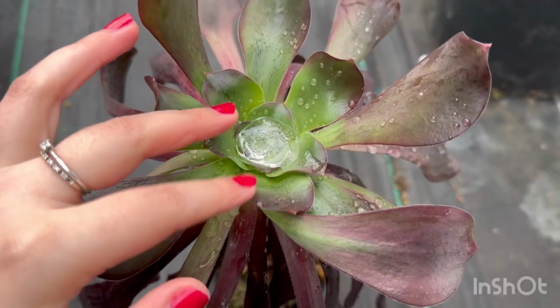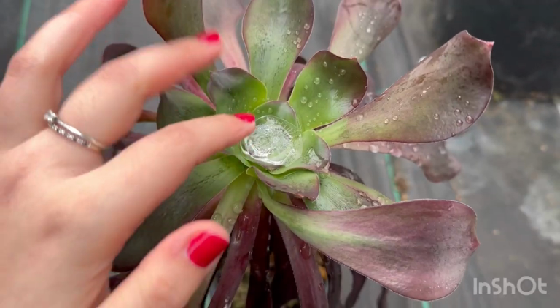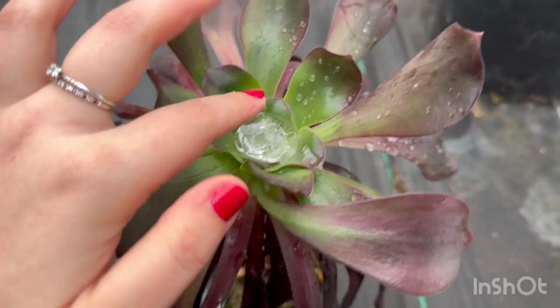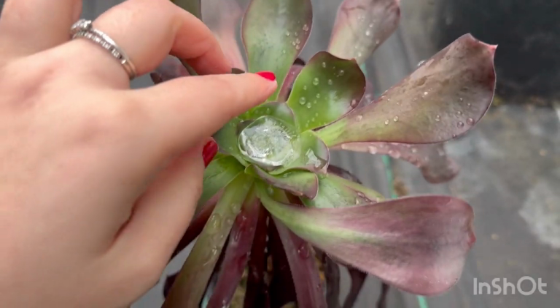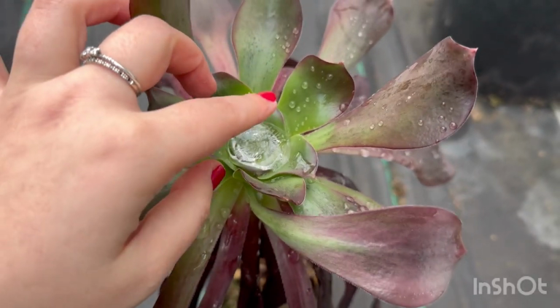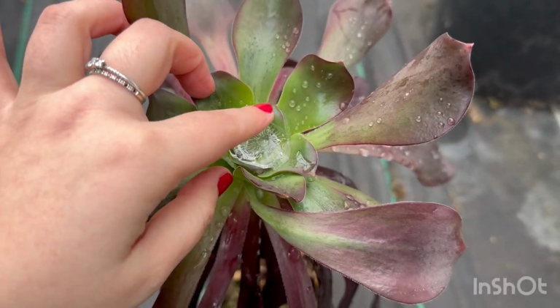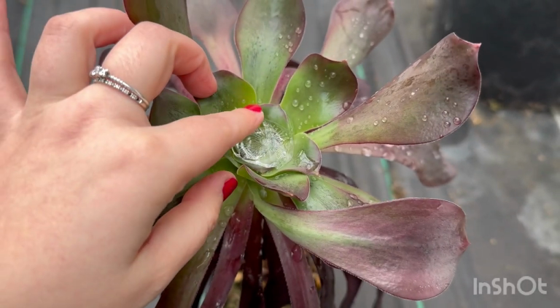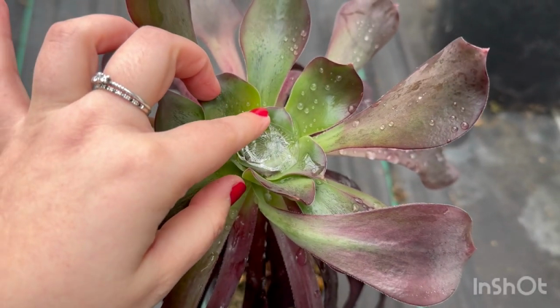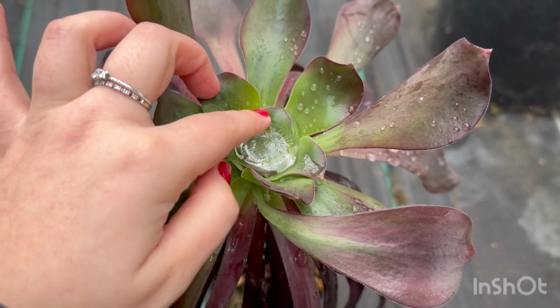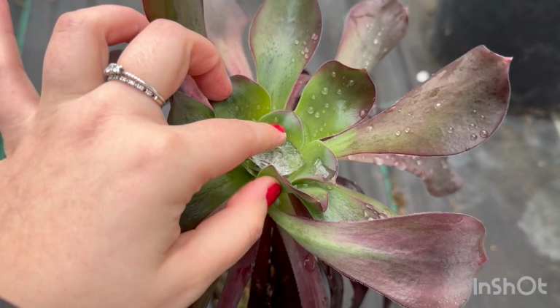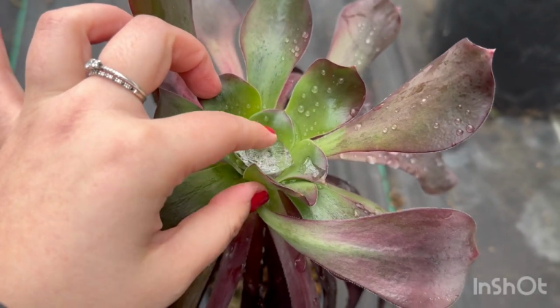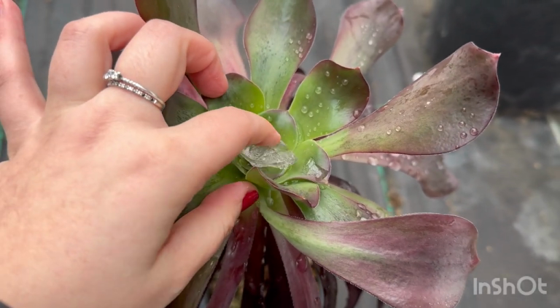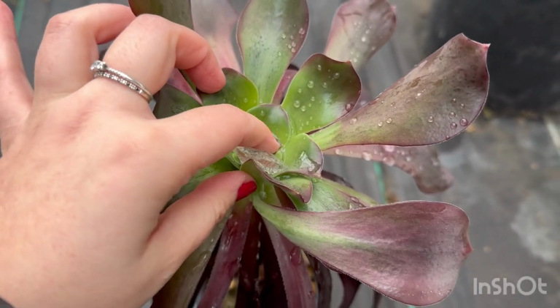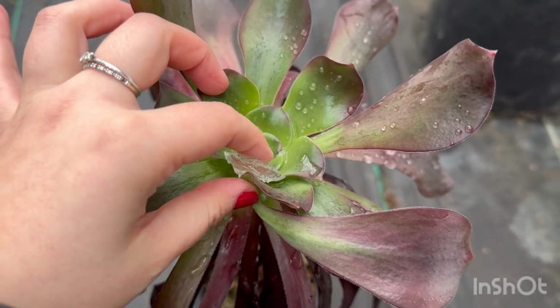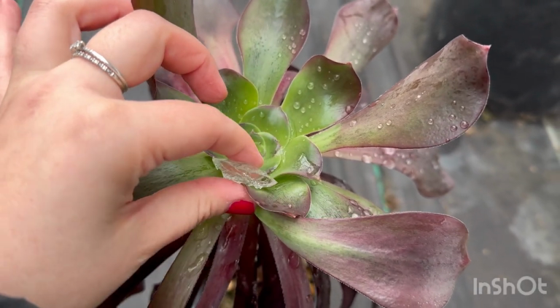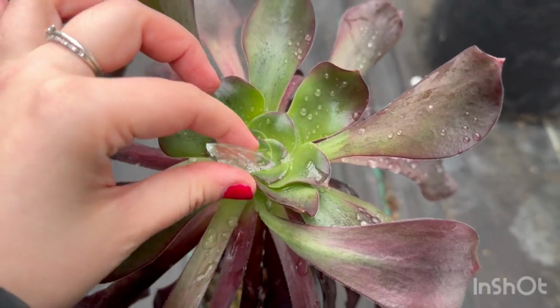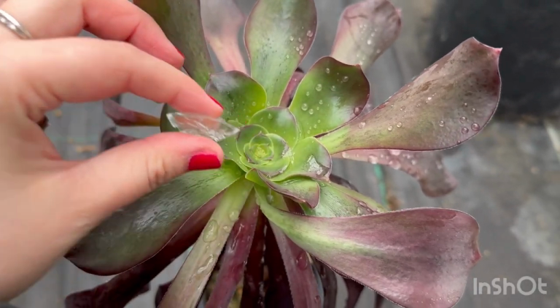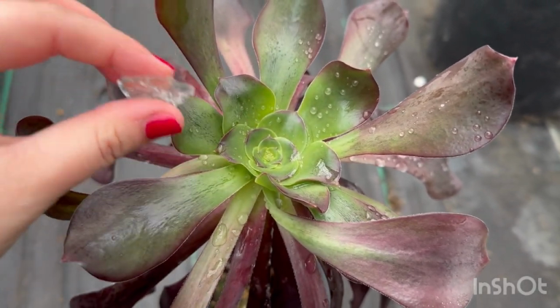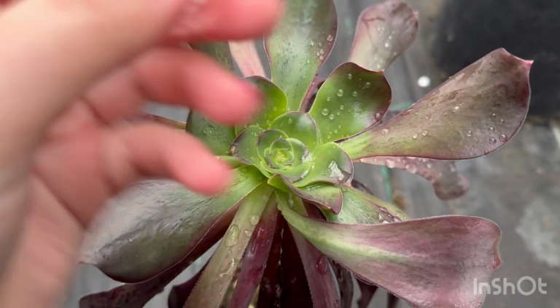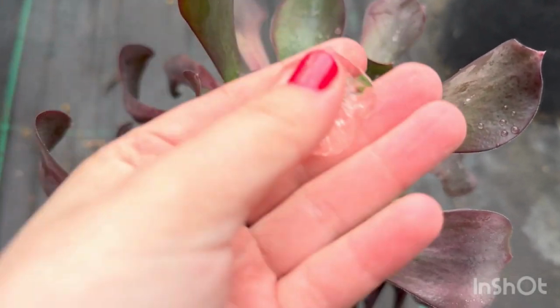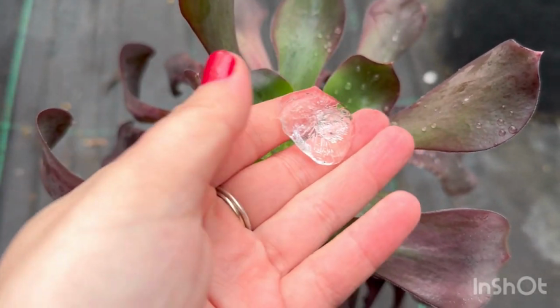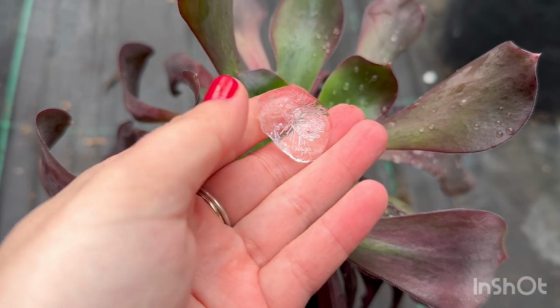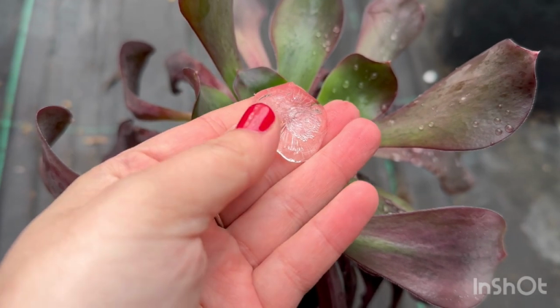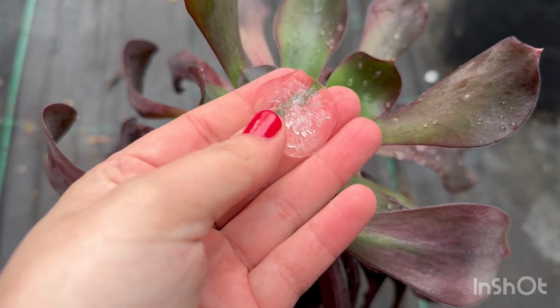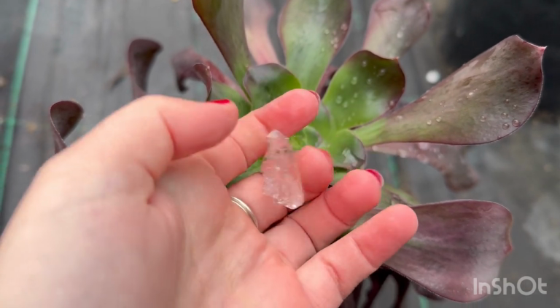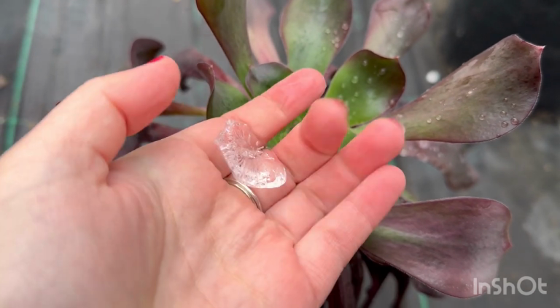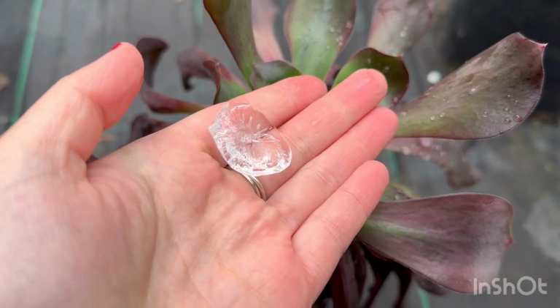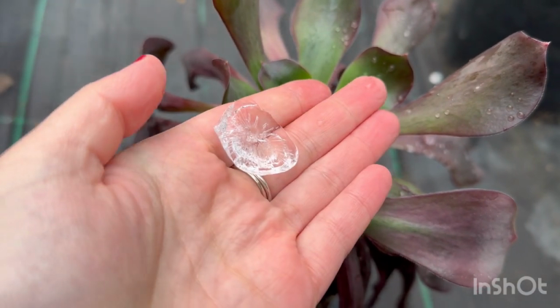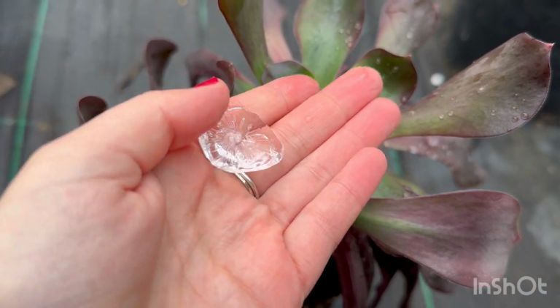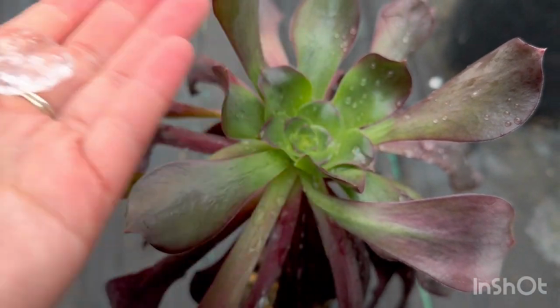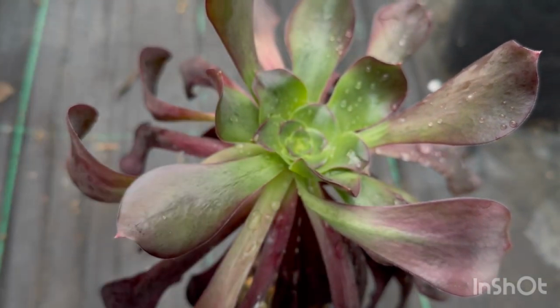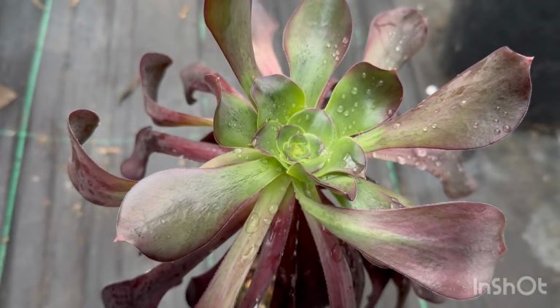Unfortunately when this does happen there isn't much you can do to save it. However, if it wasn't a bad frost, sometimes it can come back.